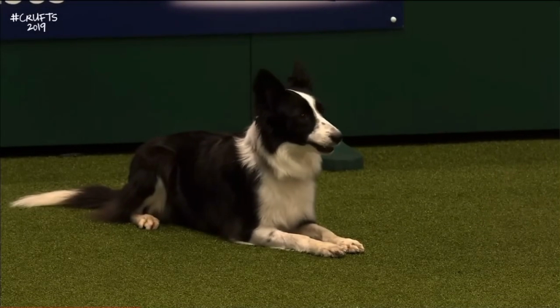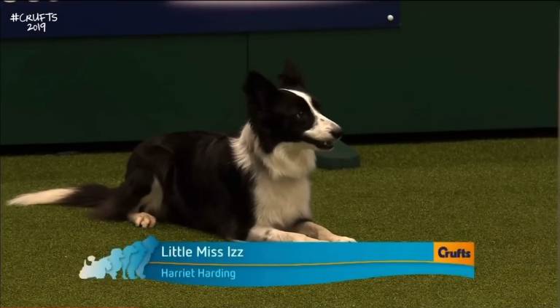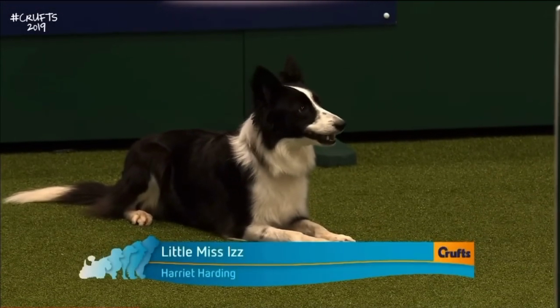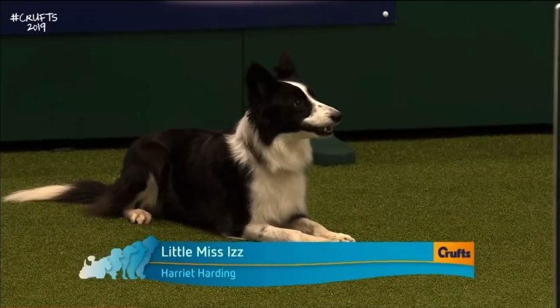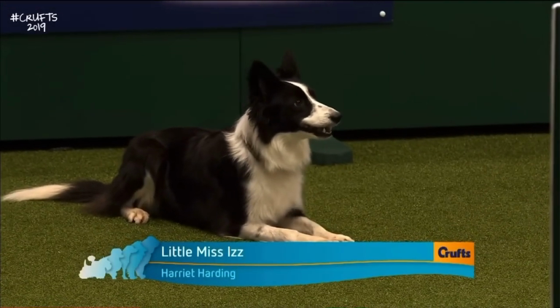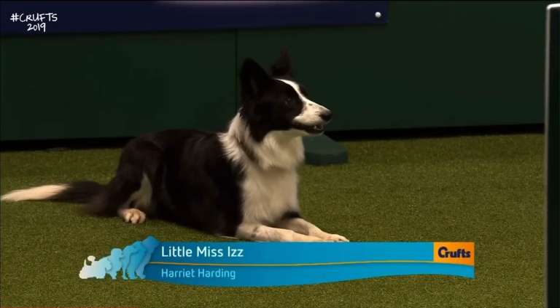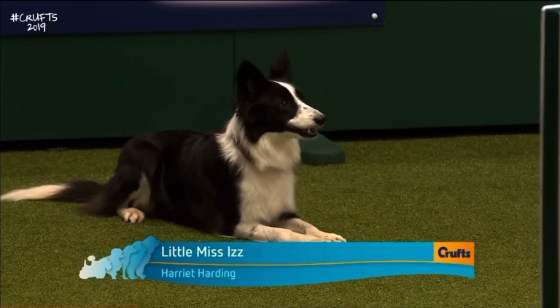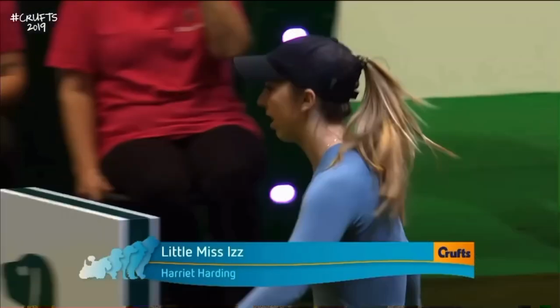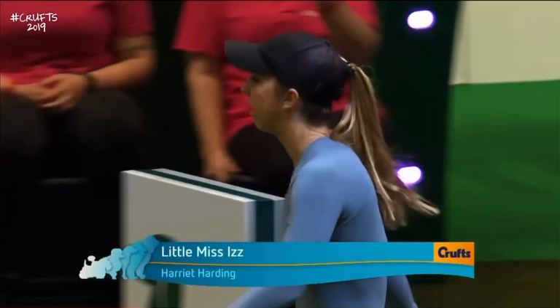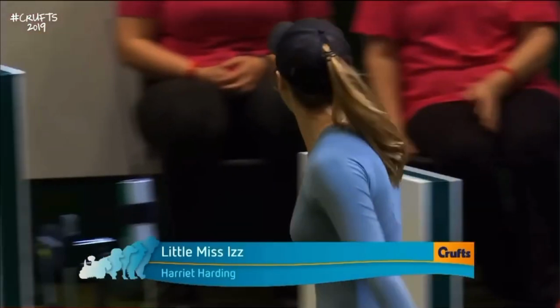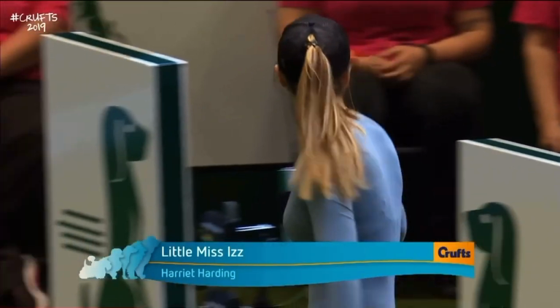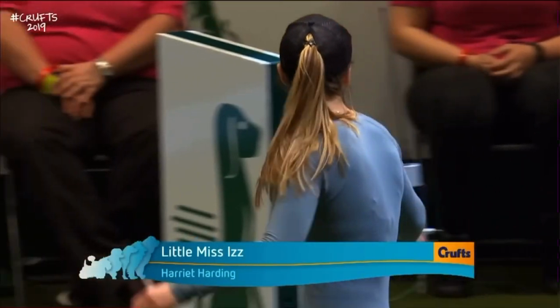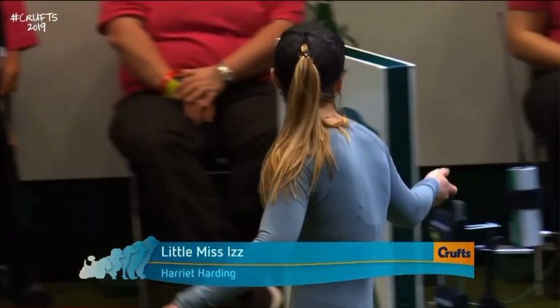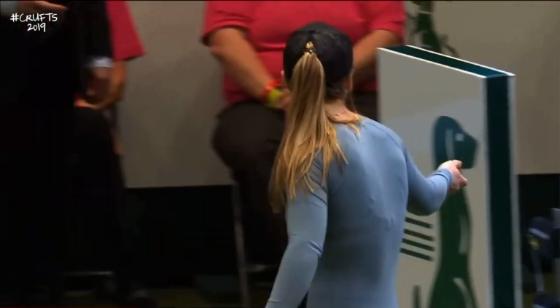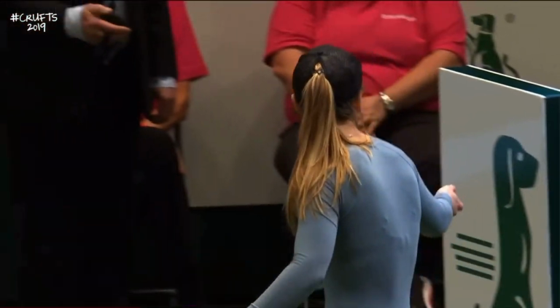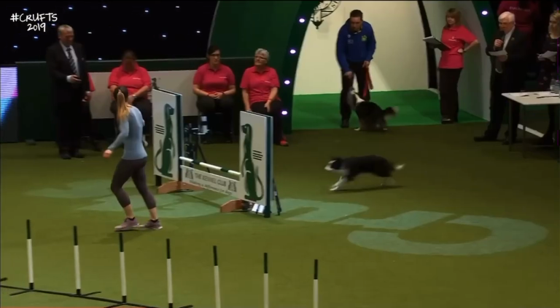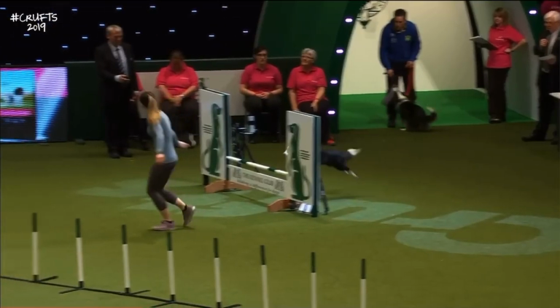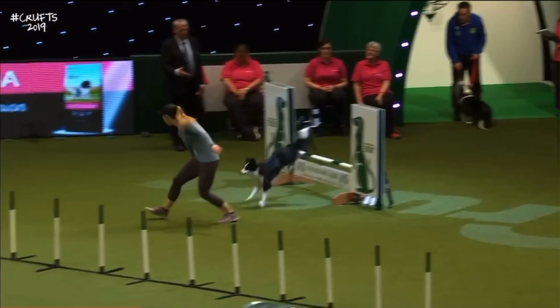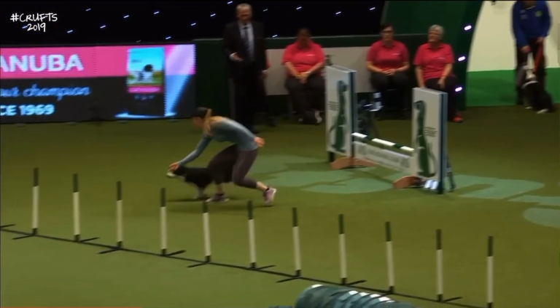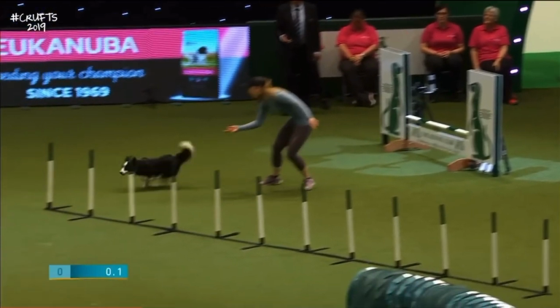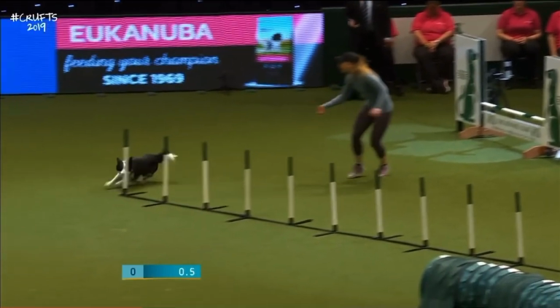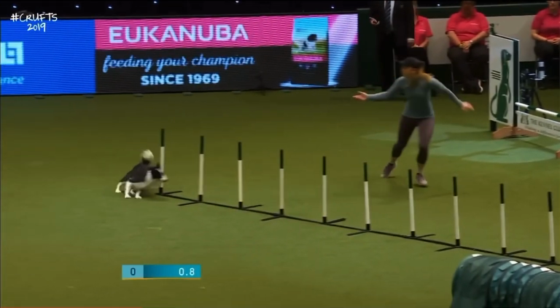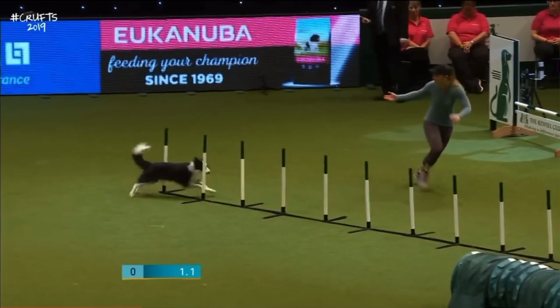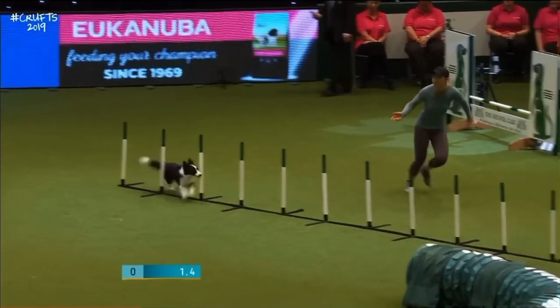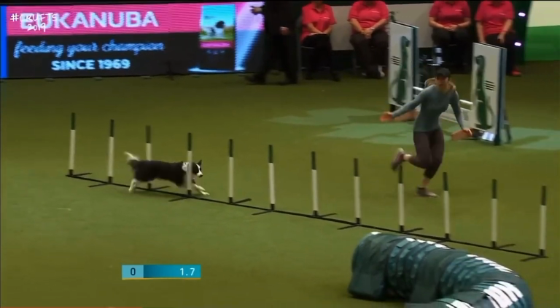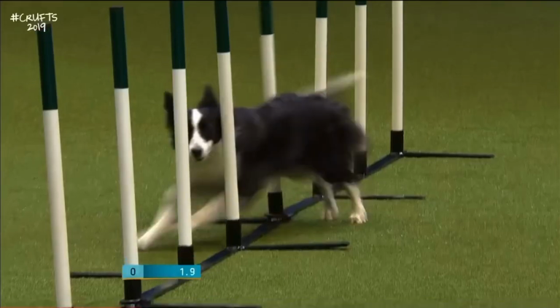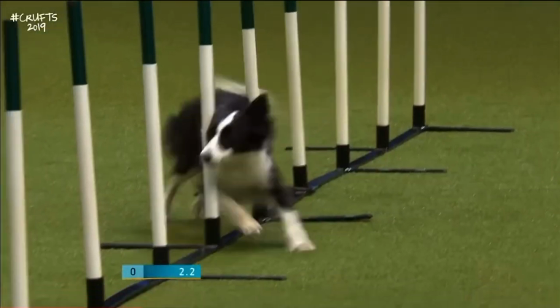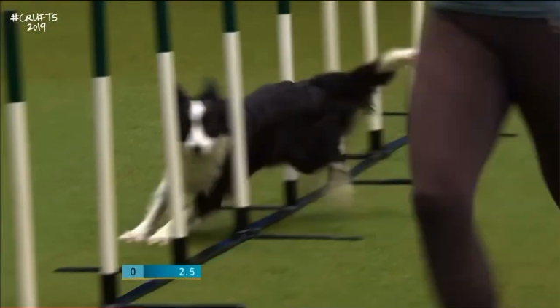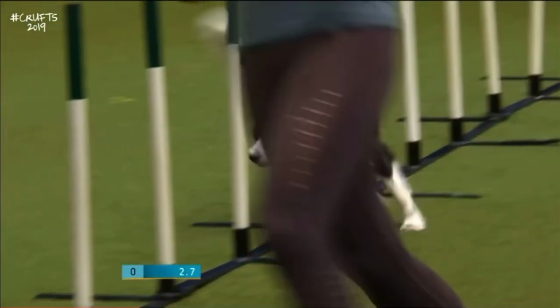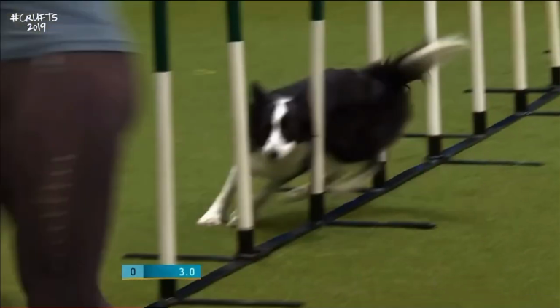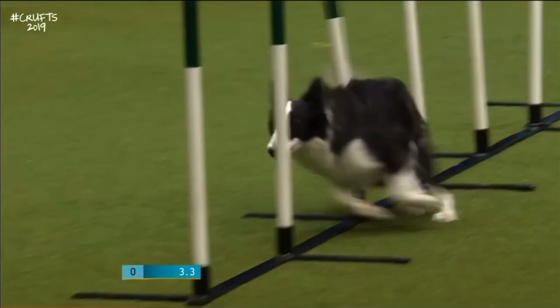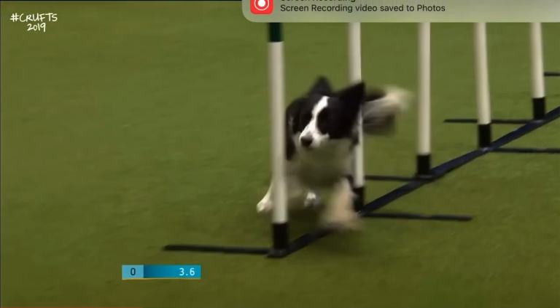Harriet Harding and Izzy, a four-year-old working sheepdog, competing for the second time at Crufts this year — she's qualified for four different events. Go on, Graham, talk us through the round.